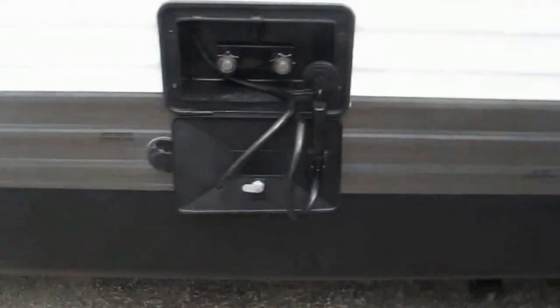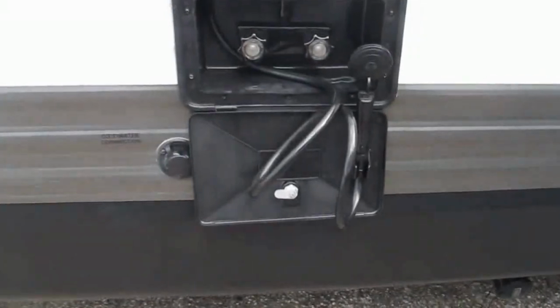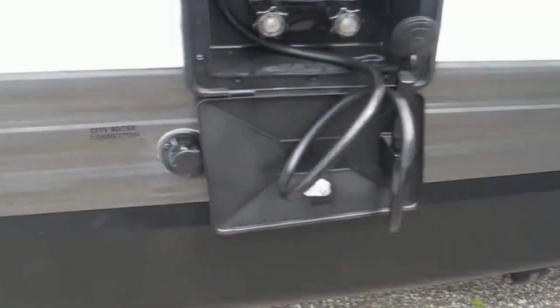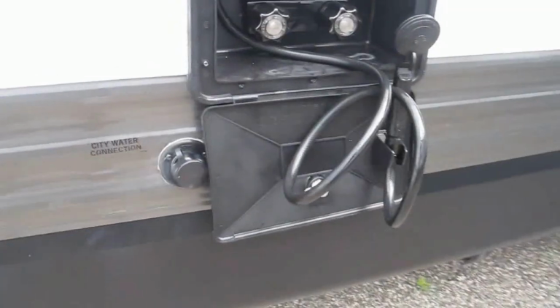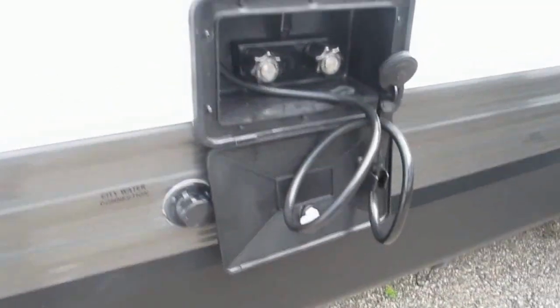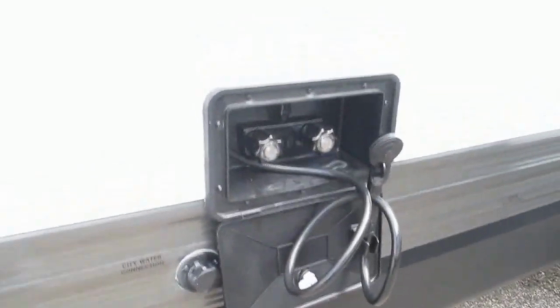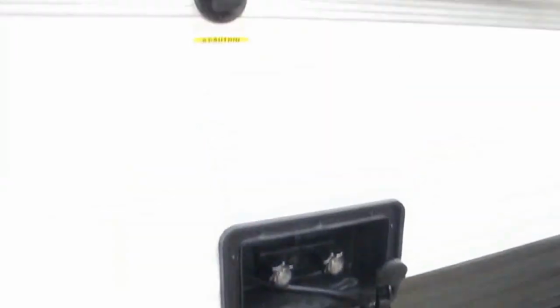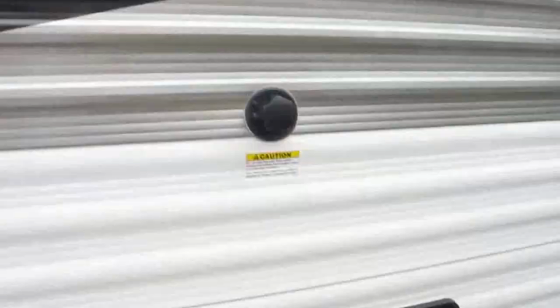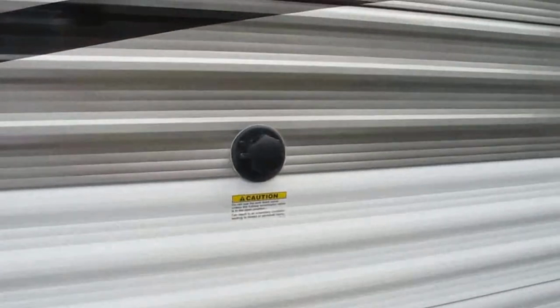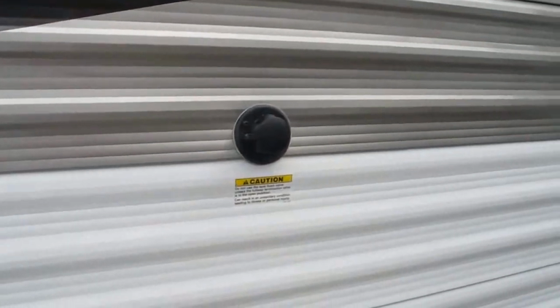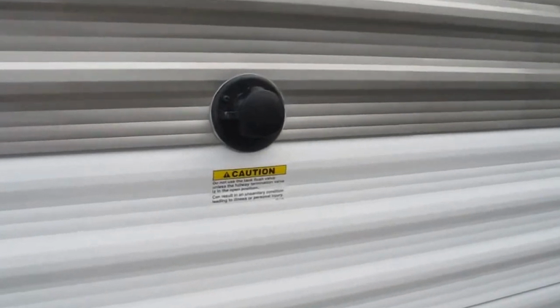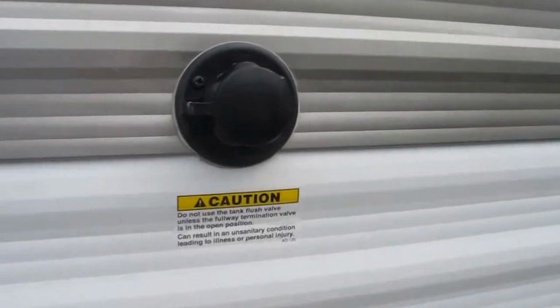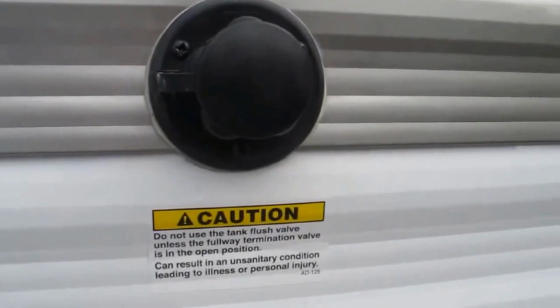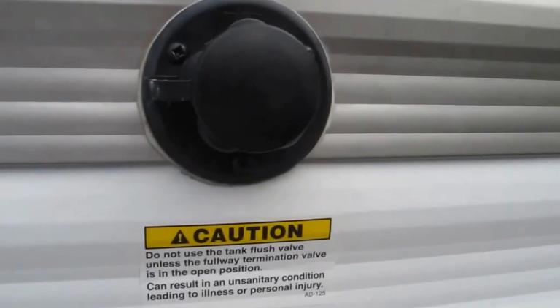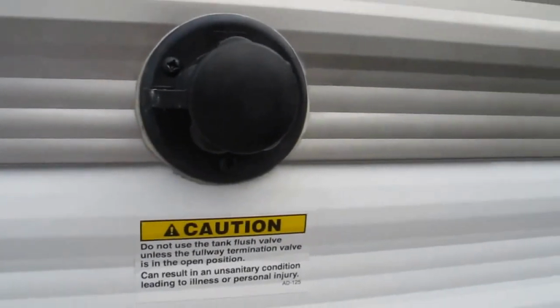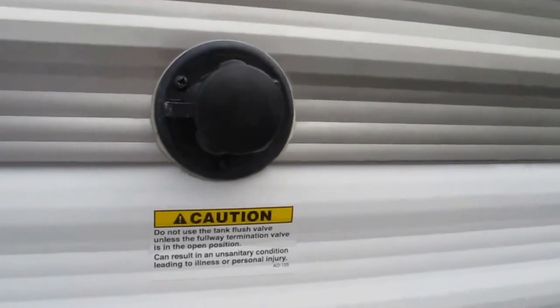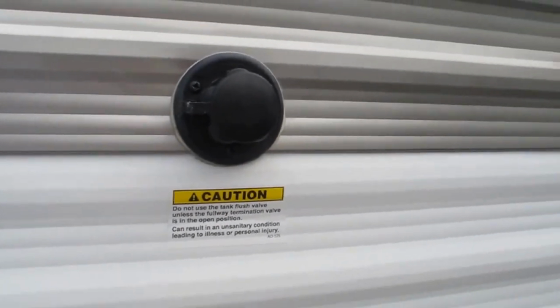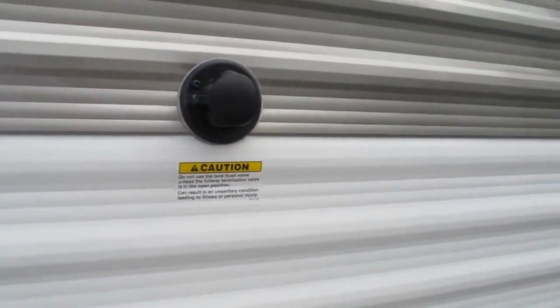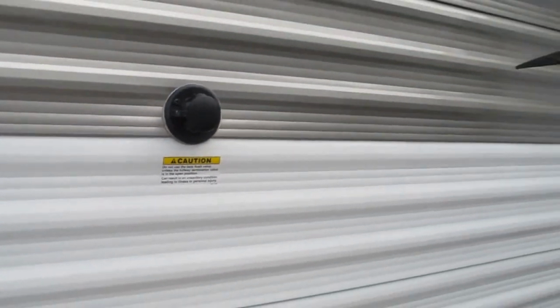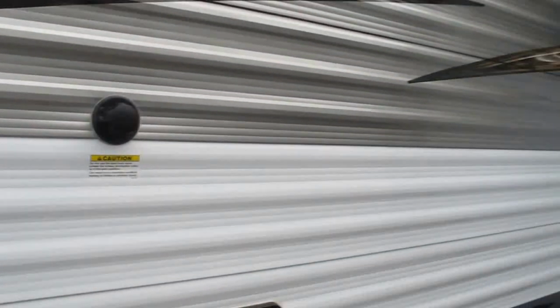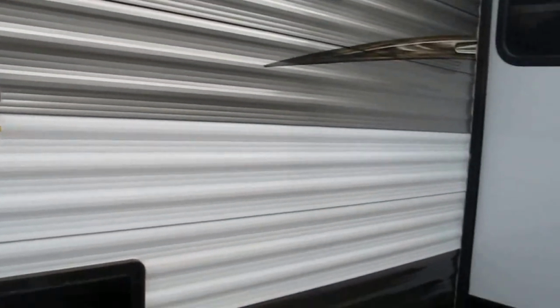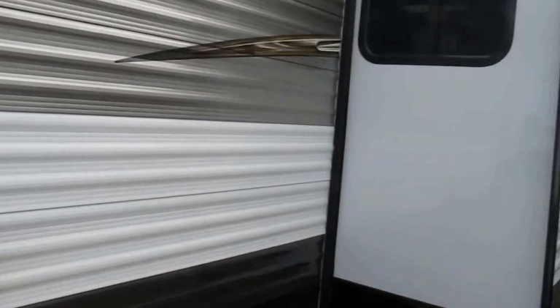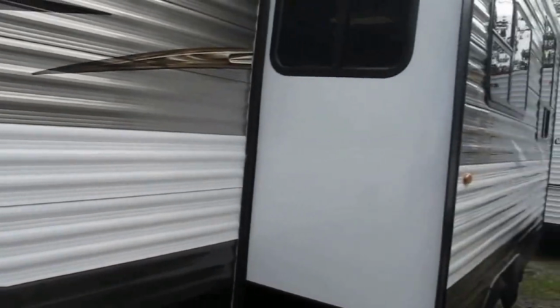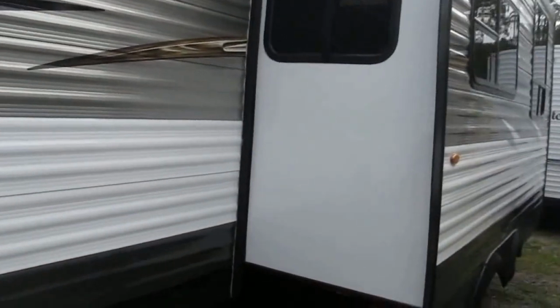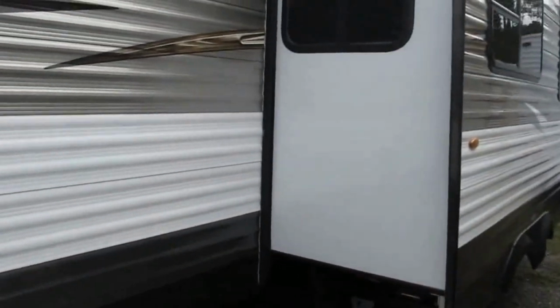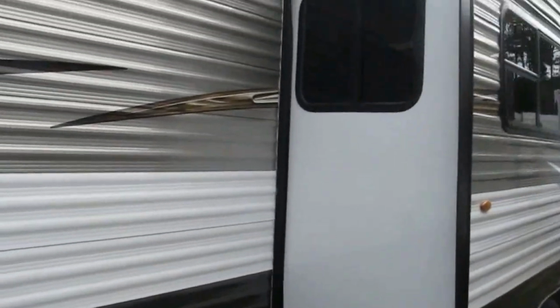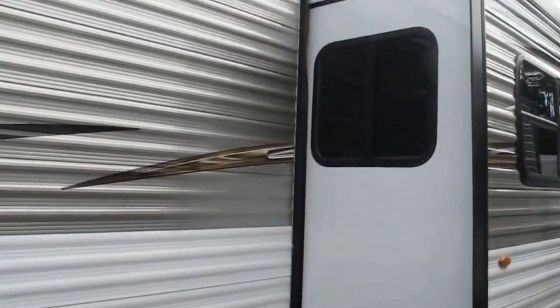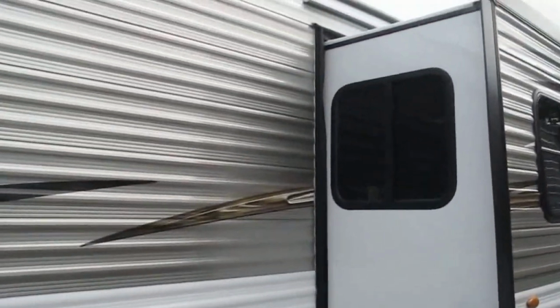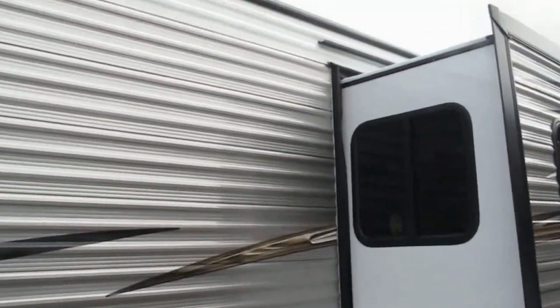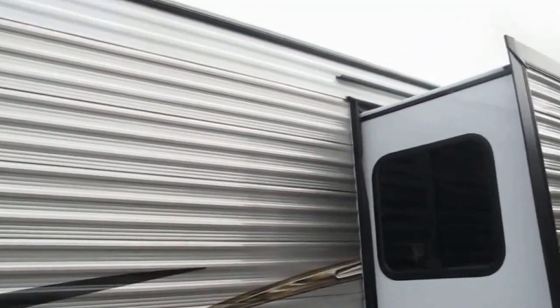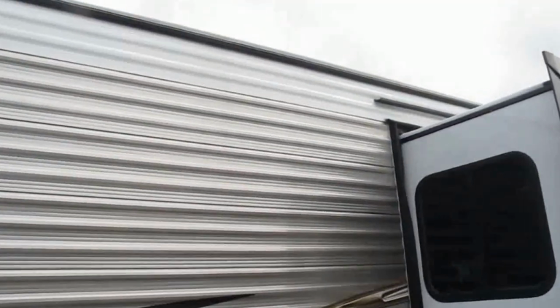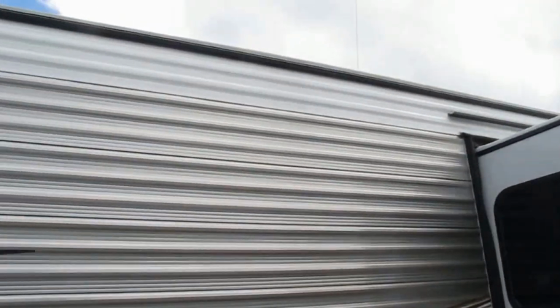Outside hot and cold shower, your city water connection — very convenient to get to. It's got a black water tank flush; you hook a water hose up to that and it will clean out your black water tank so there's no residue in between your trips, and you come back to a fresh camper.